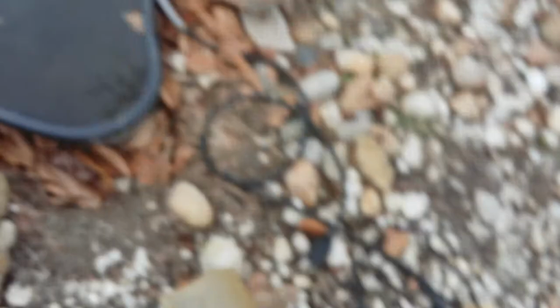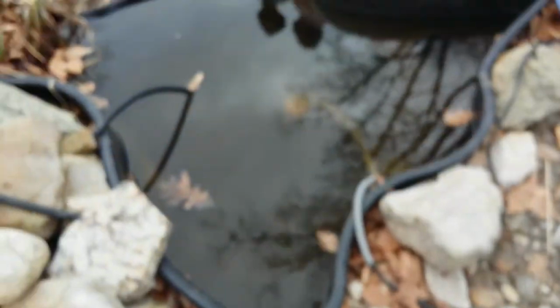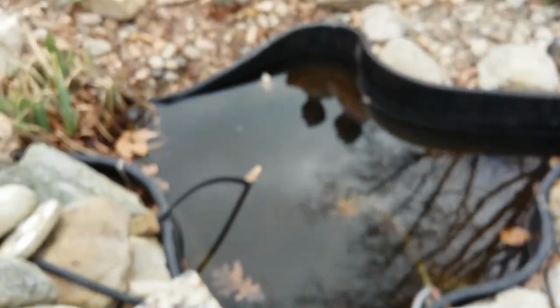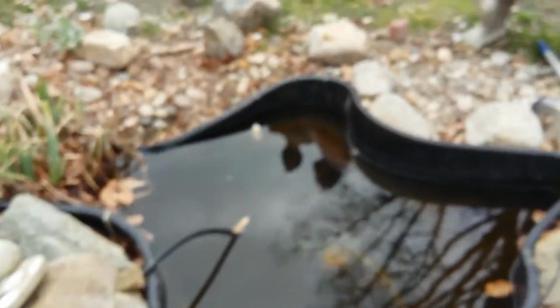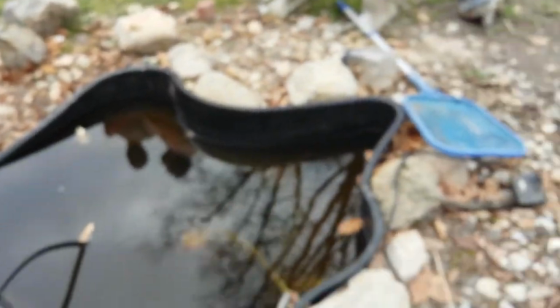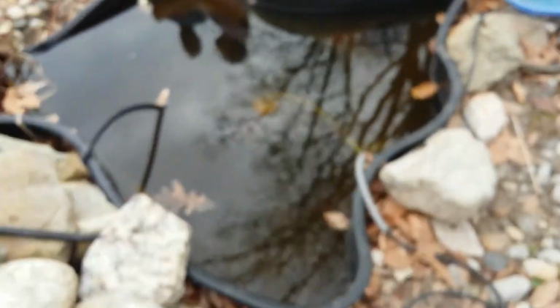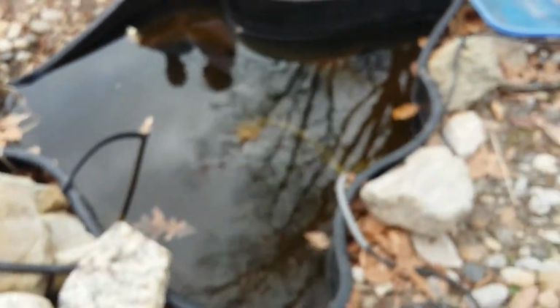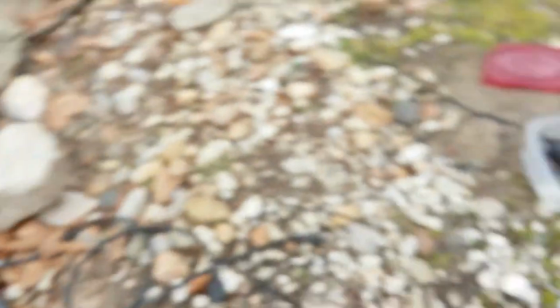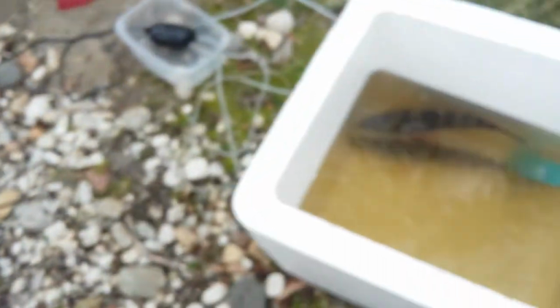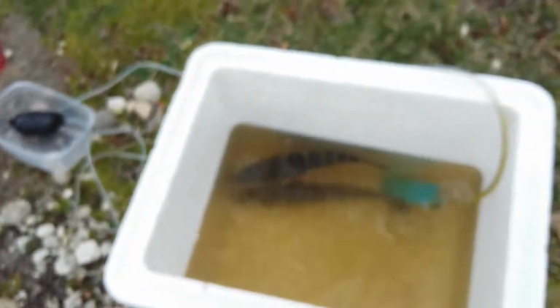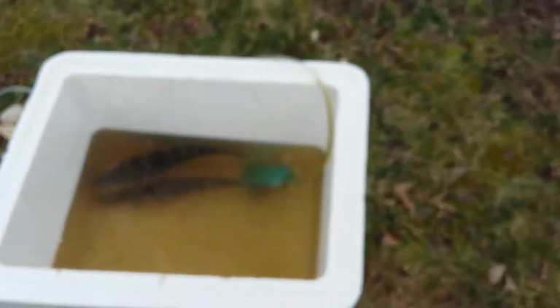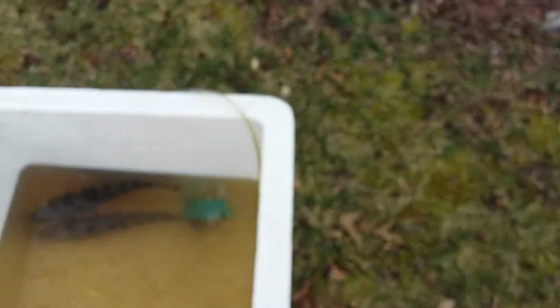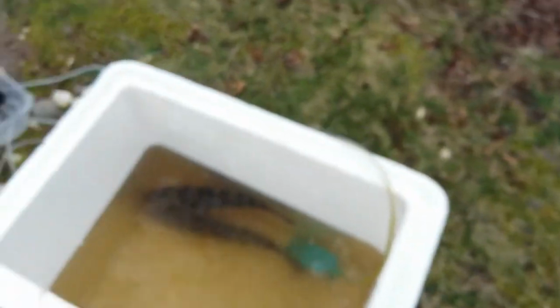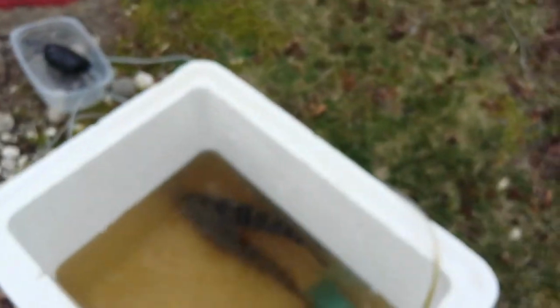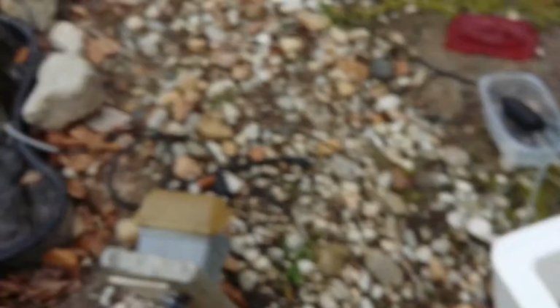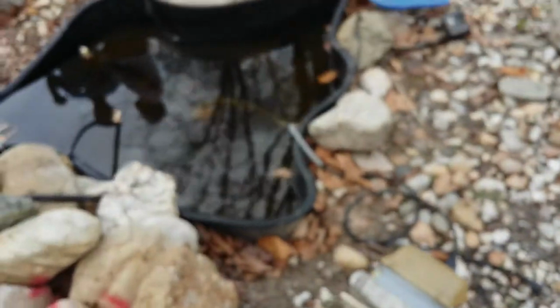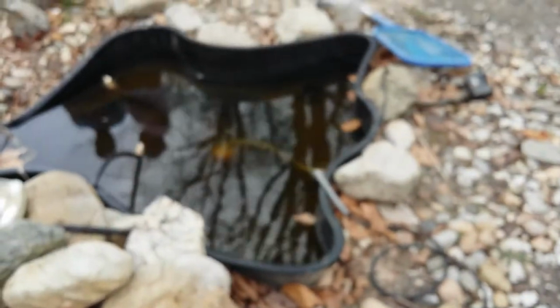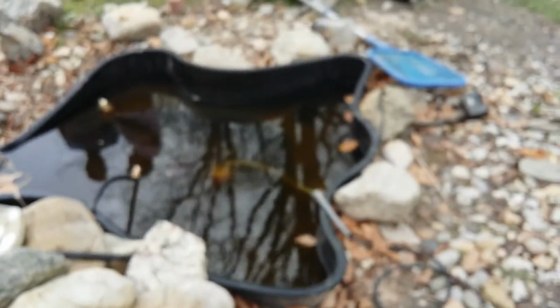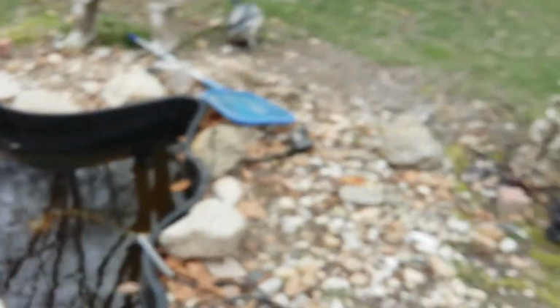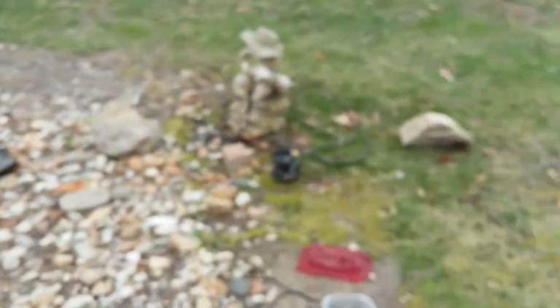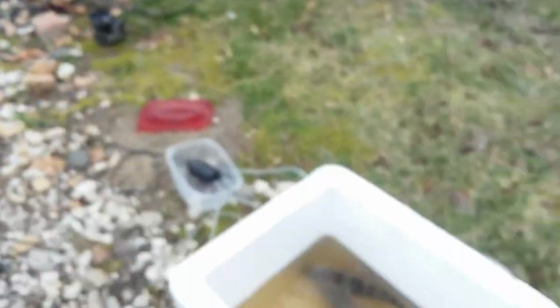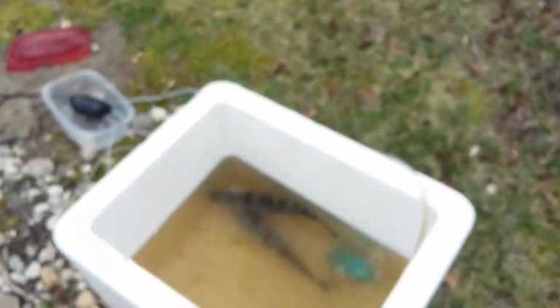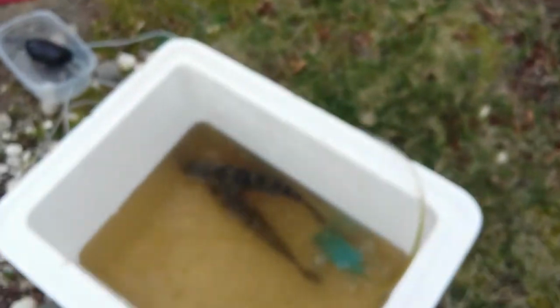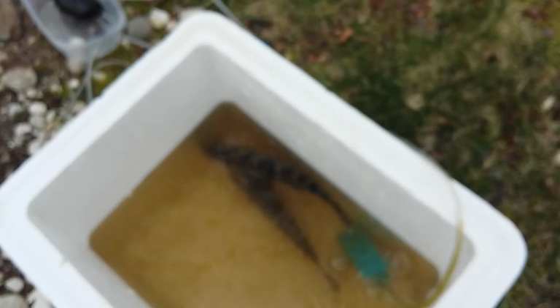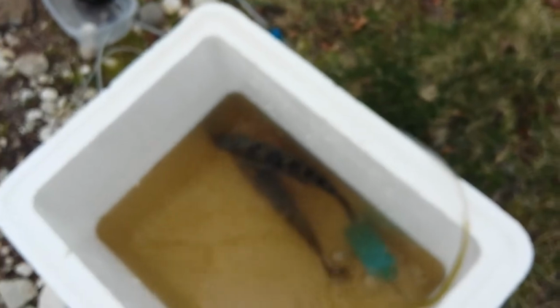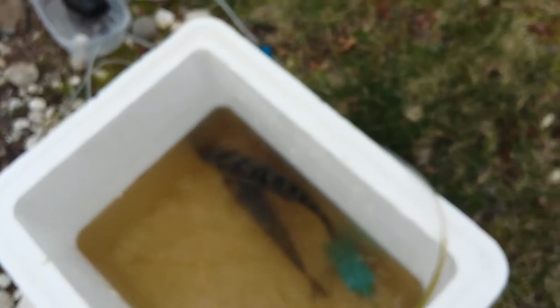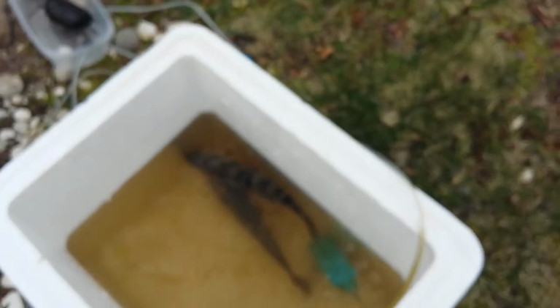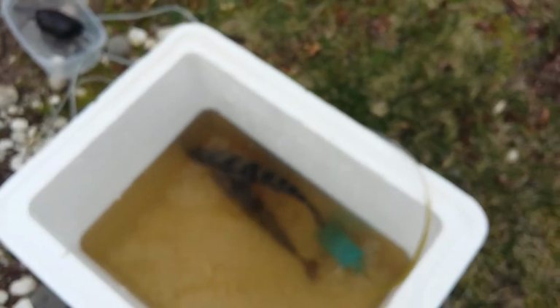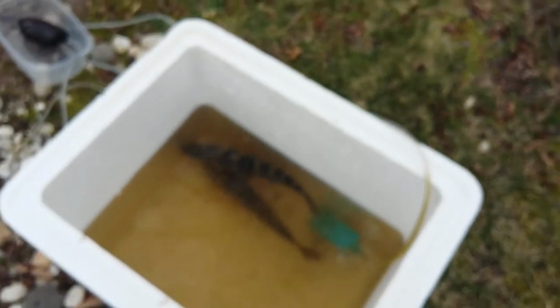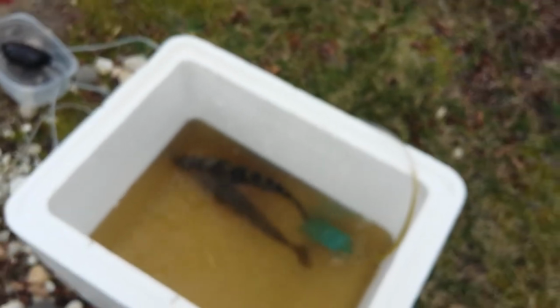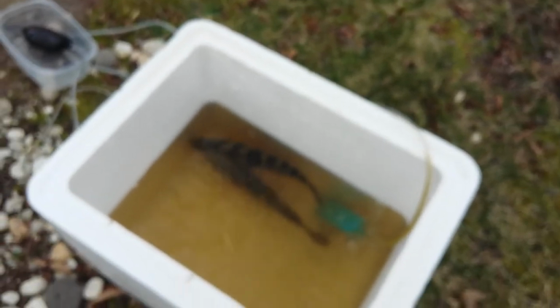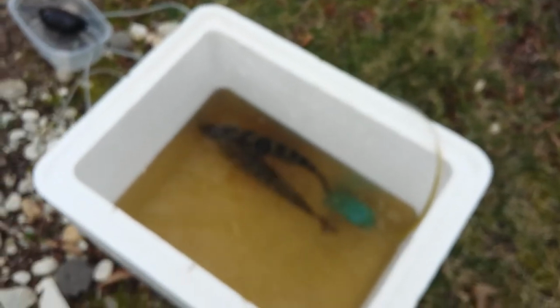We're going to be moving them into my 200 gallon, and we're going to have to move my goldfish out. This is probably one of my worst ideas. I'll get back to you guys when we're putting them in.